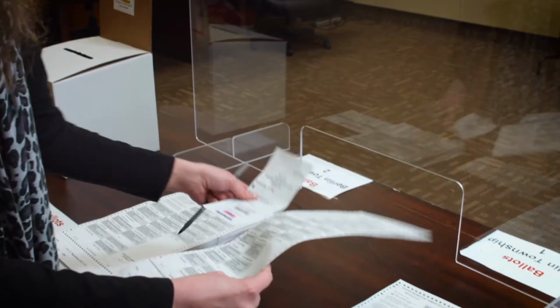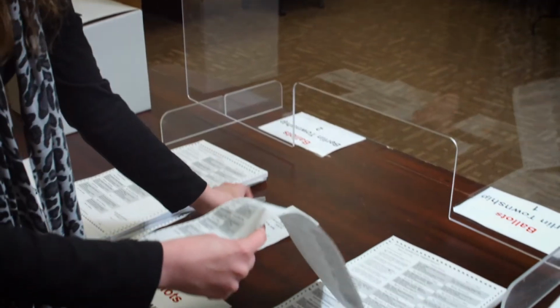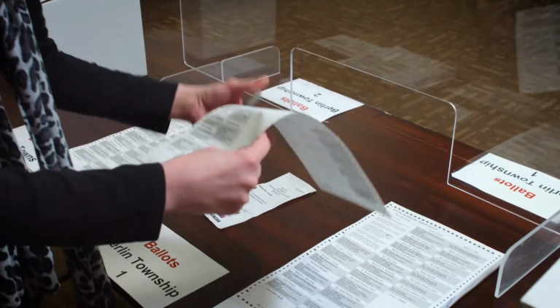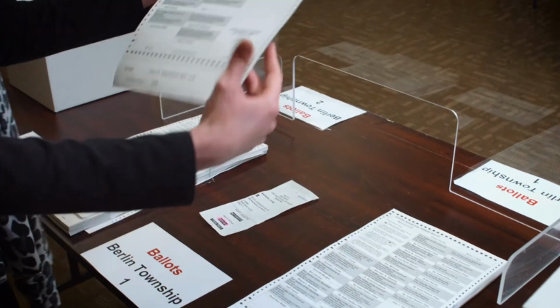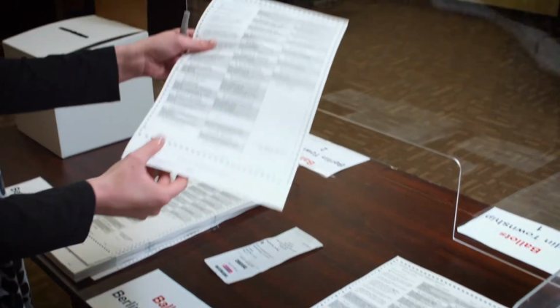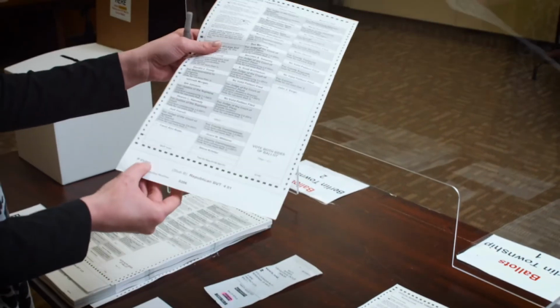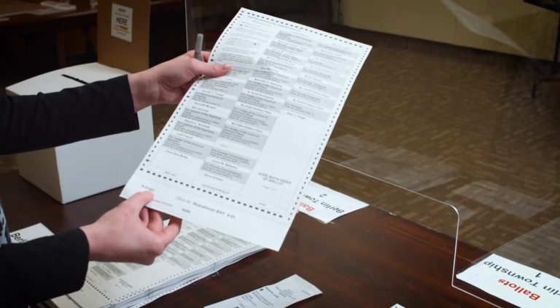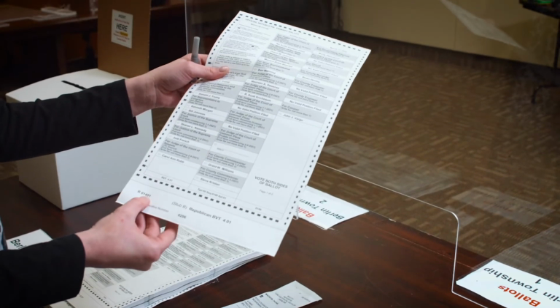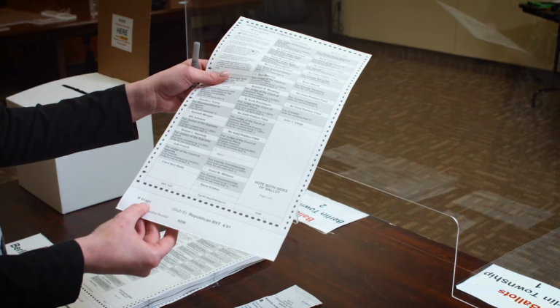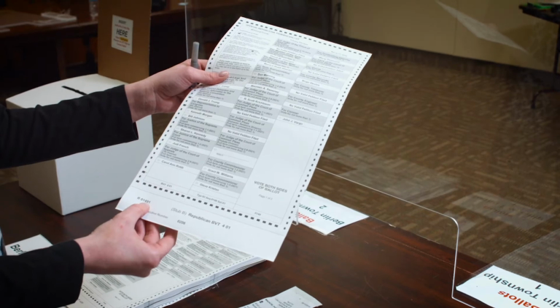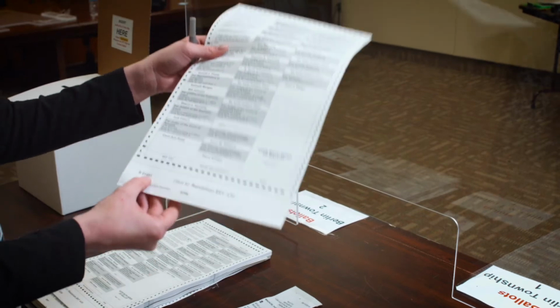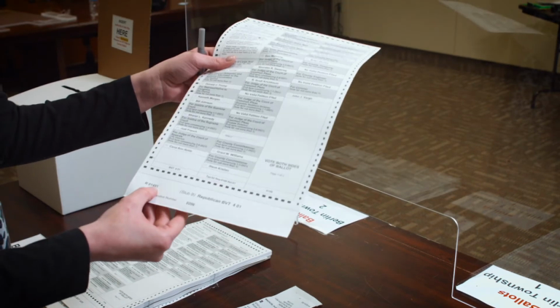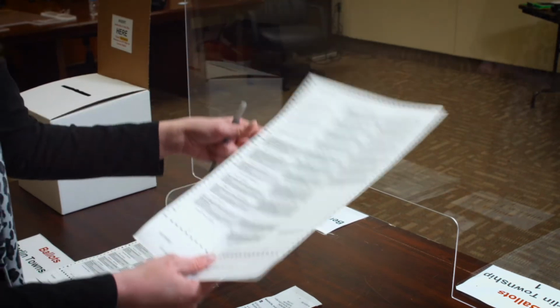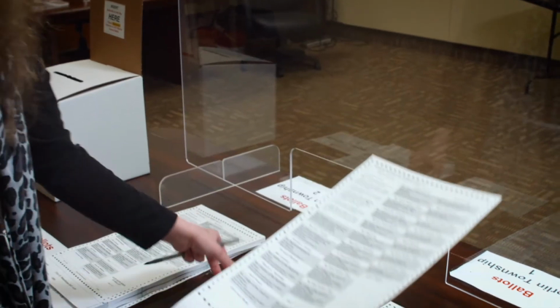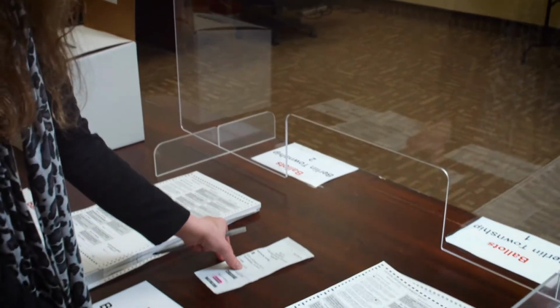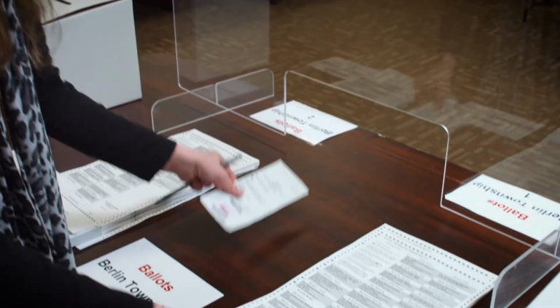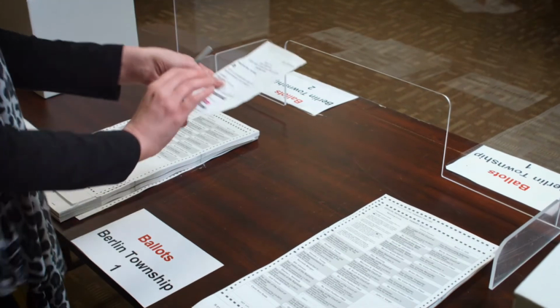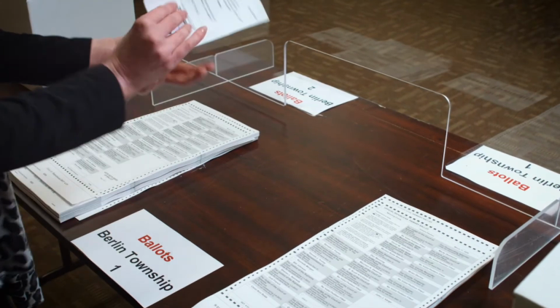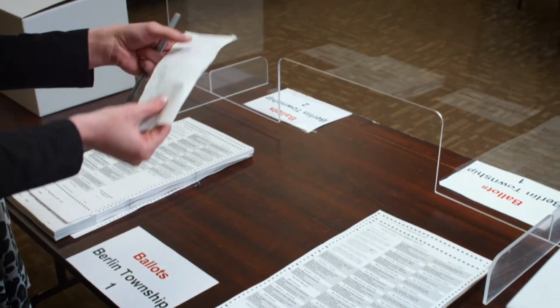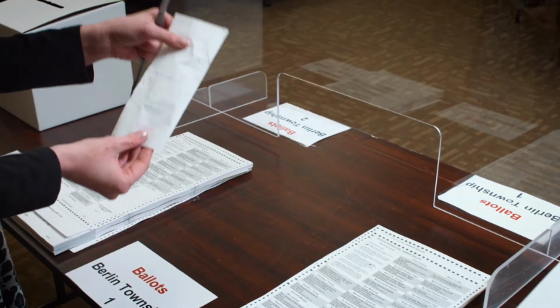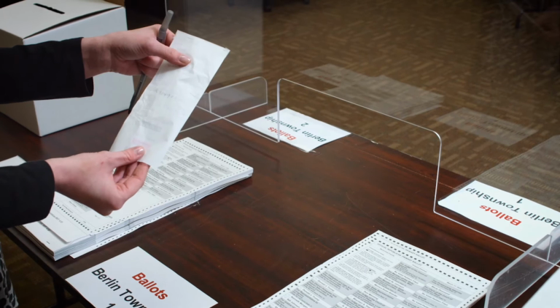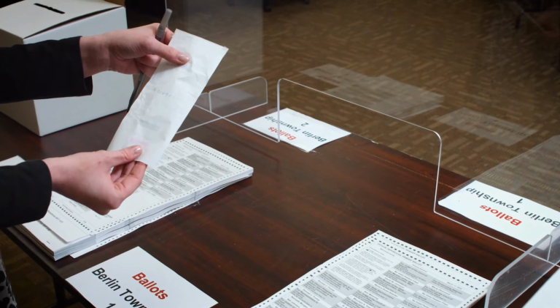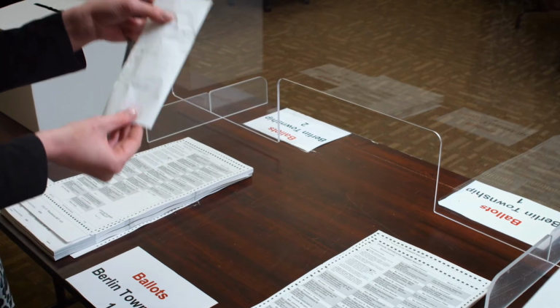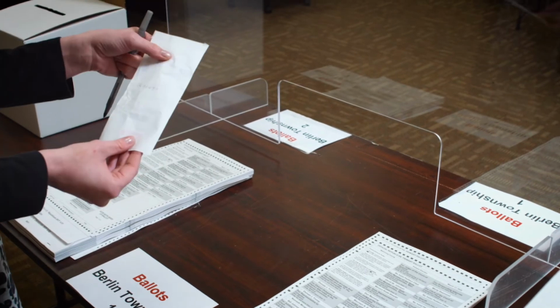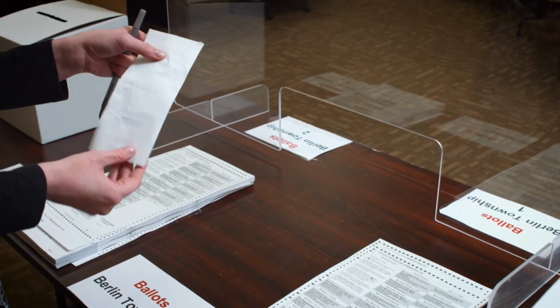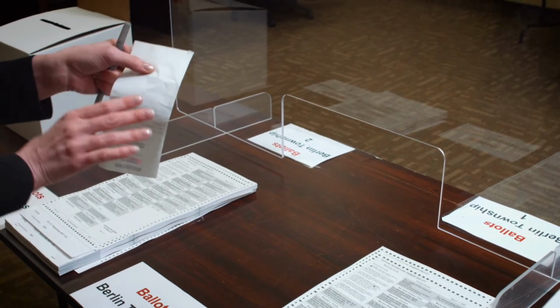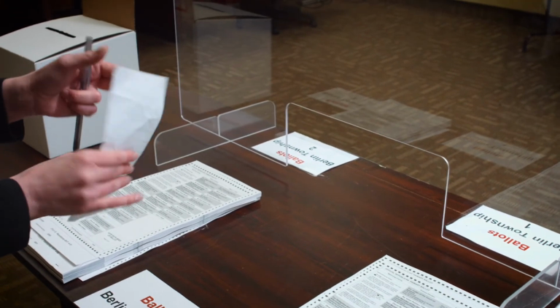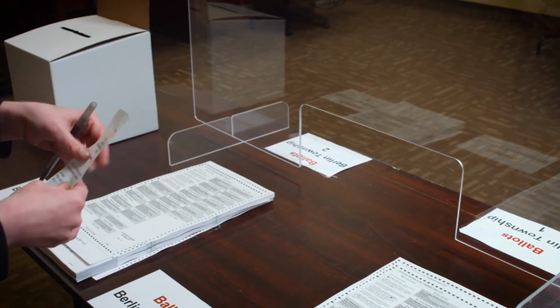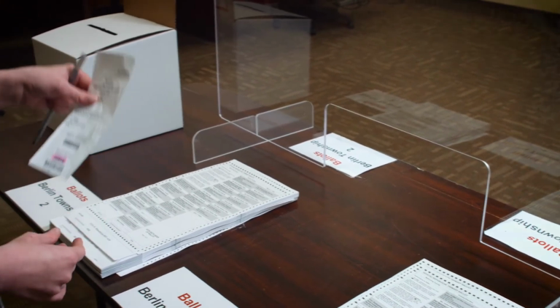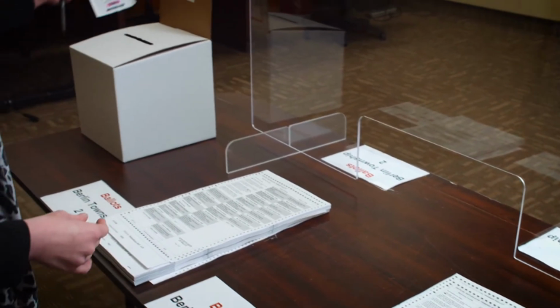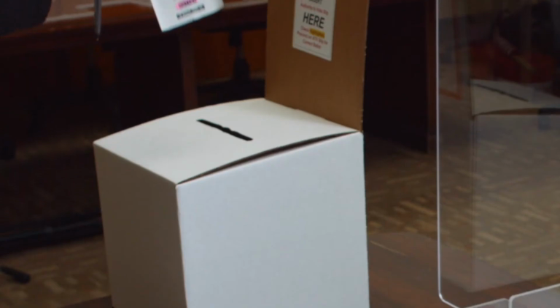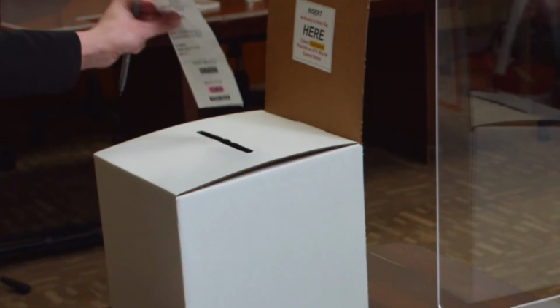Every single ballot has a Stub Number at the bottom here. You will take that Stub Number and write it directly on the back of their authority to vote slip. Once you have done so, it is ready to be placed inside the authority to vote slip box.